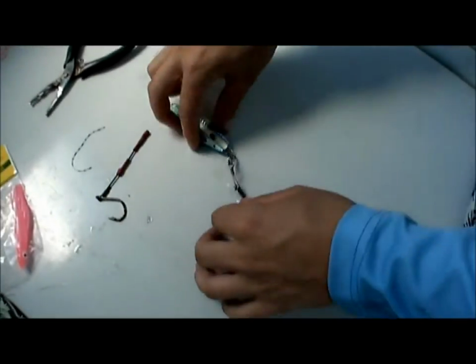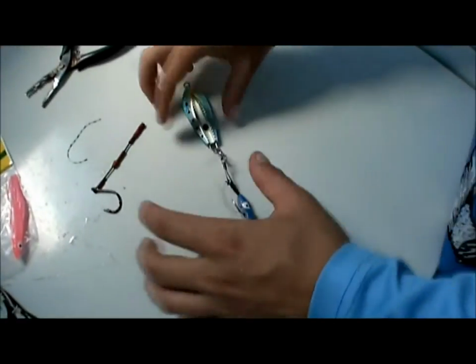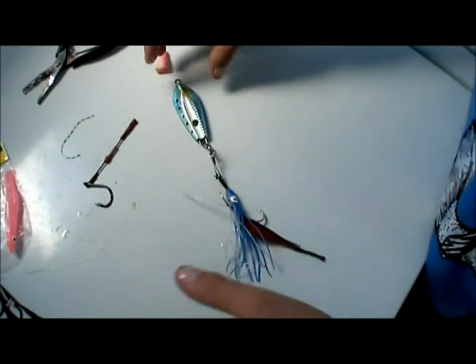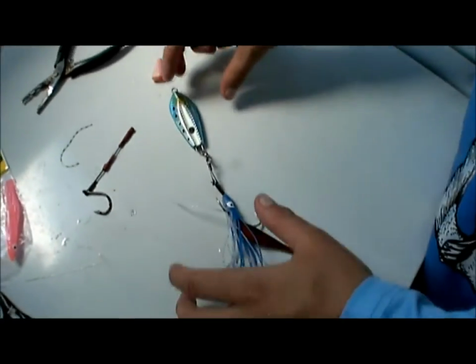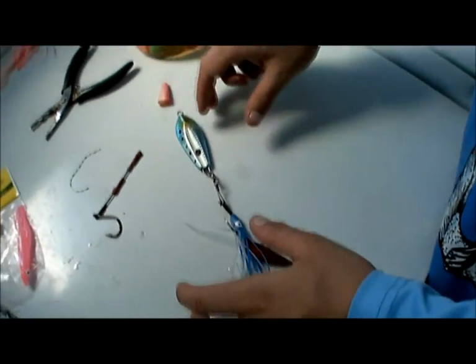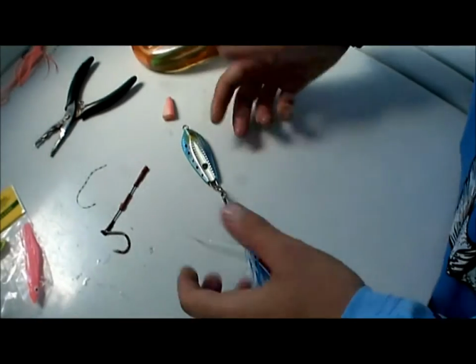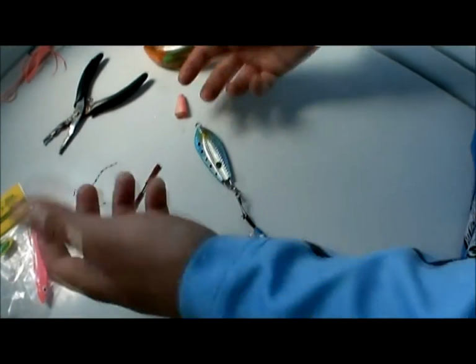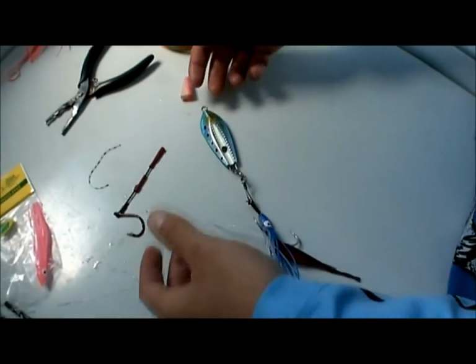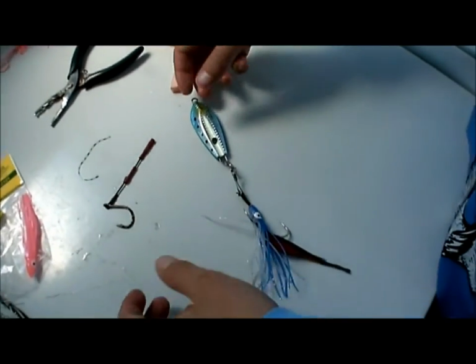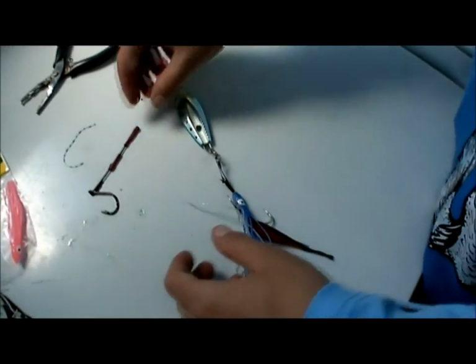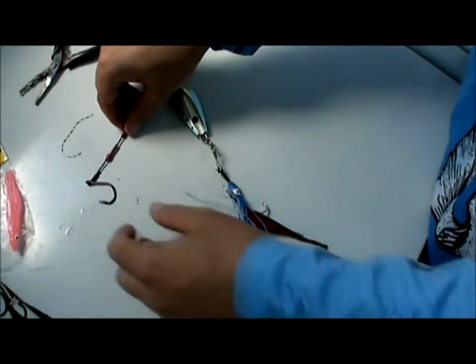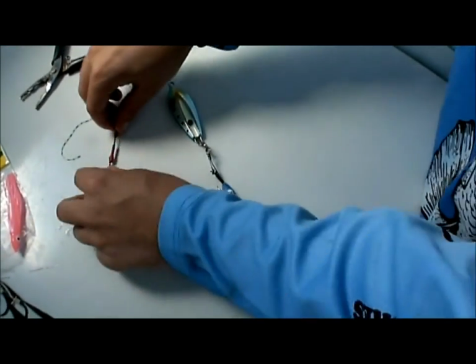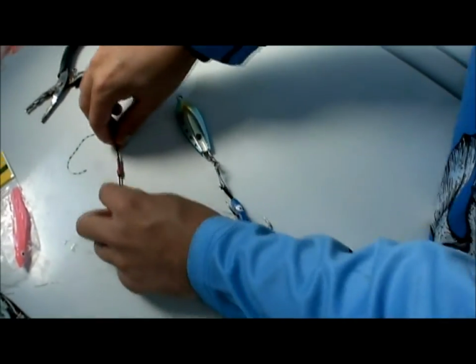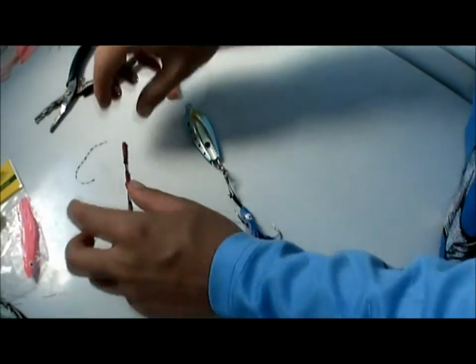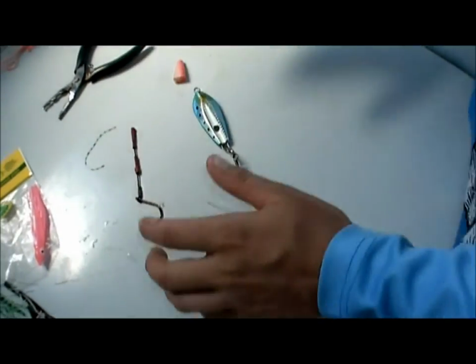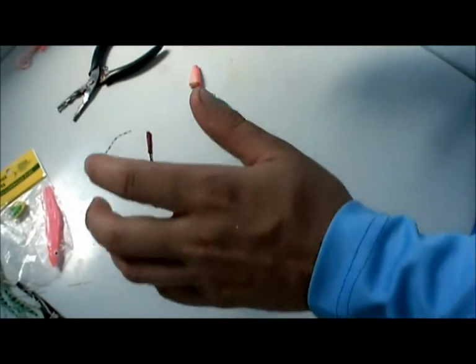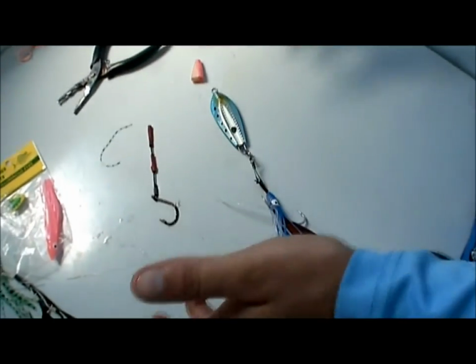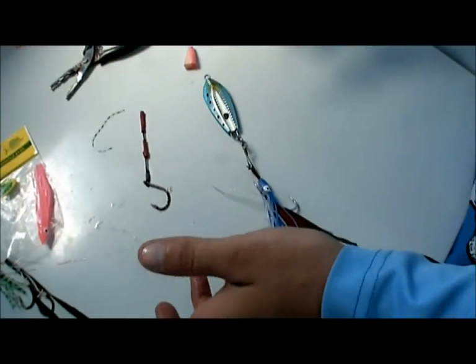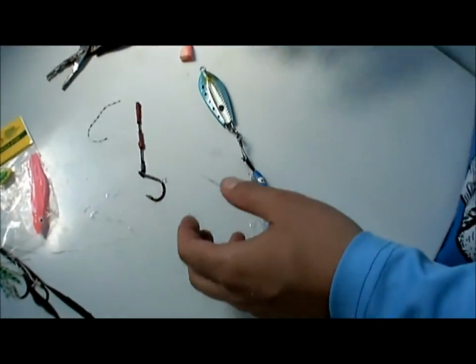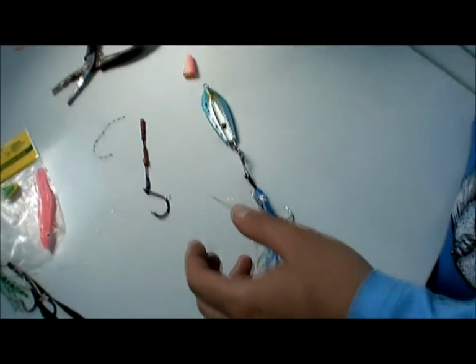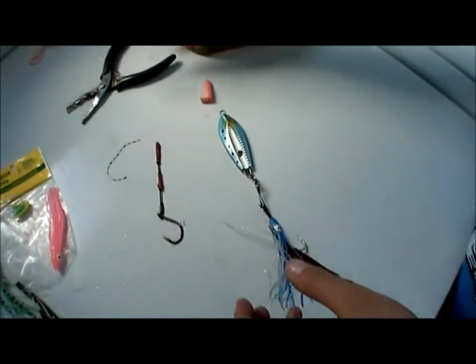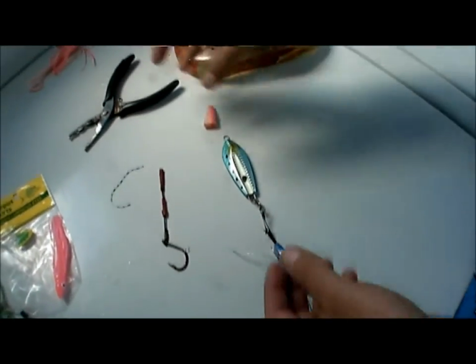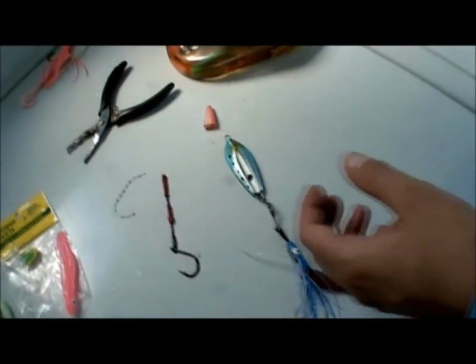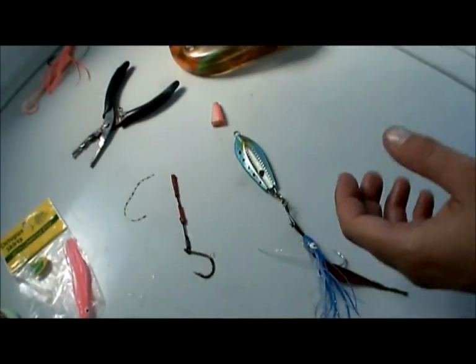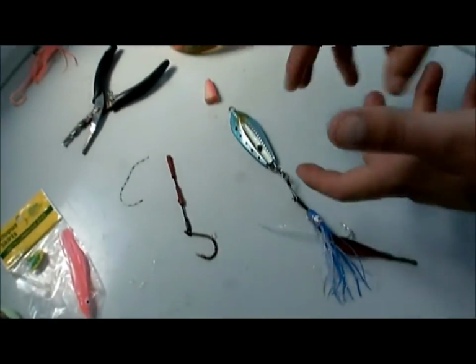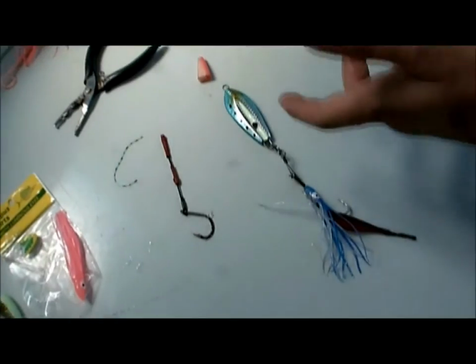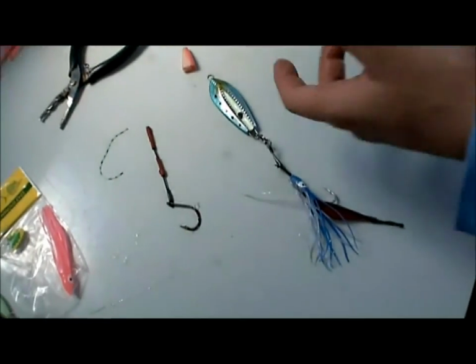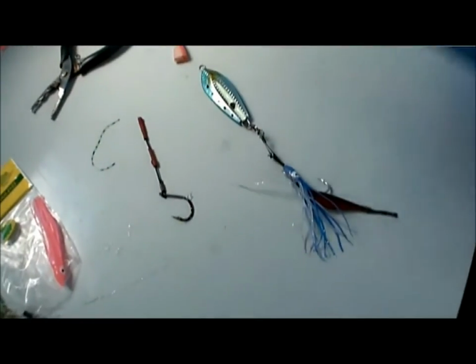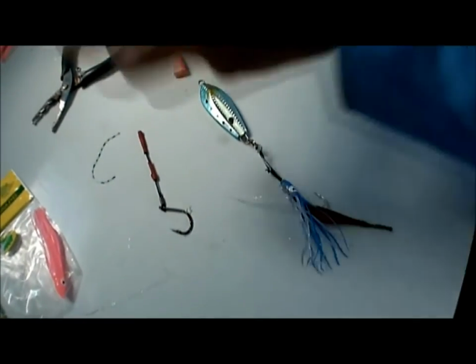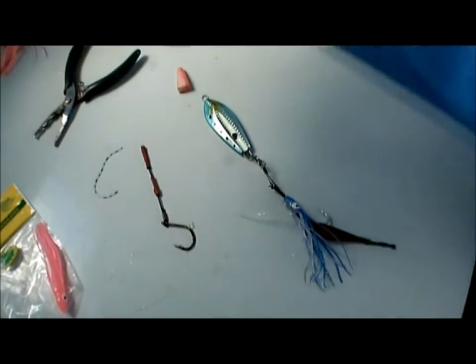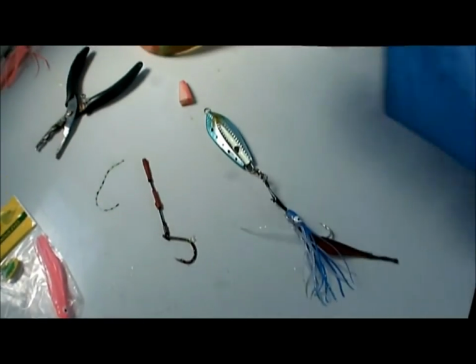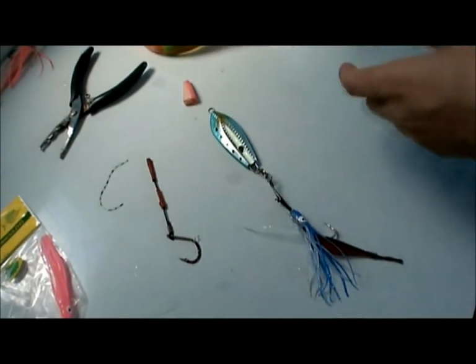Another thing you'll do with these octojigs from Reedy's, these C-Bugs - fumackle around, they love these things, especially when you drift them down. You'll just feel it tap and they'll be gone.